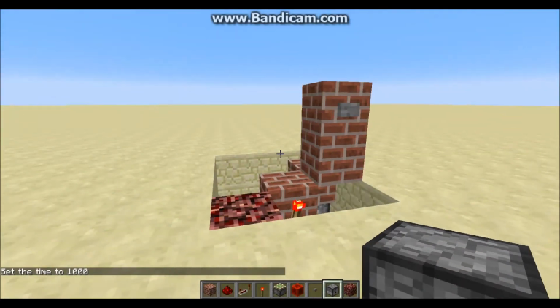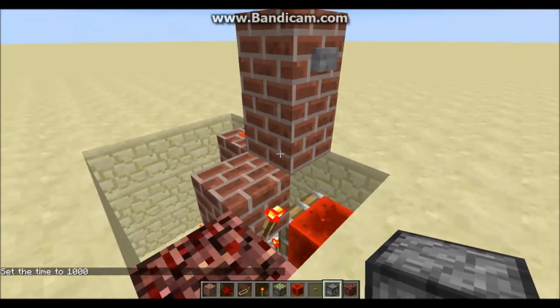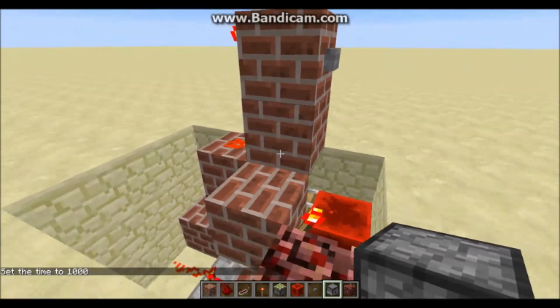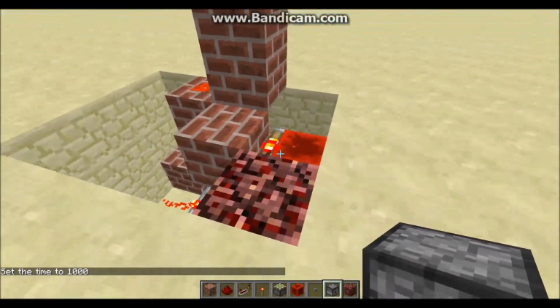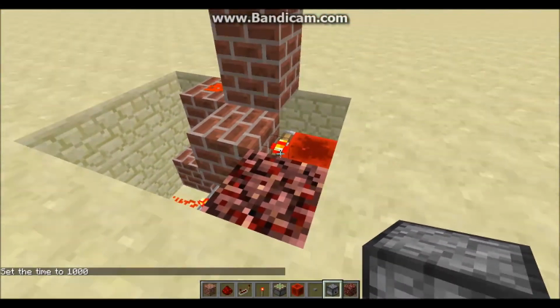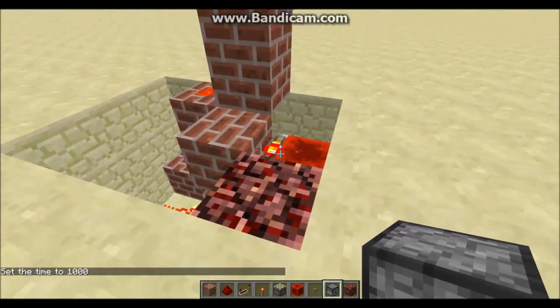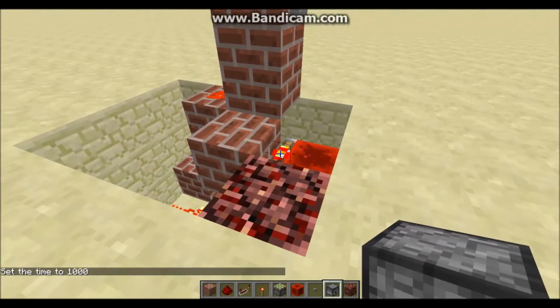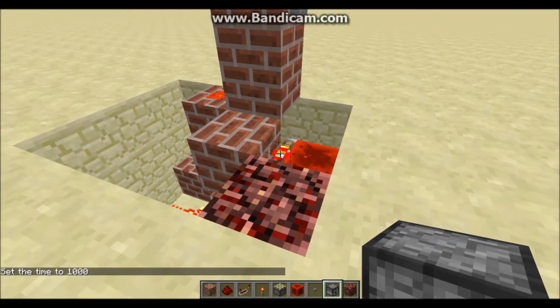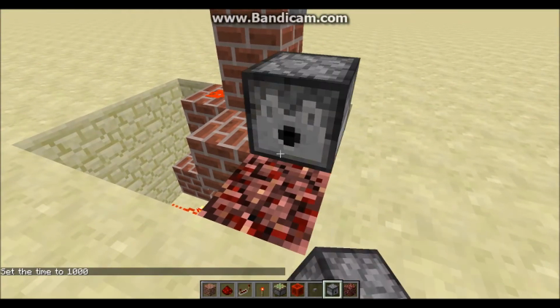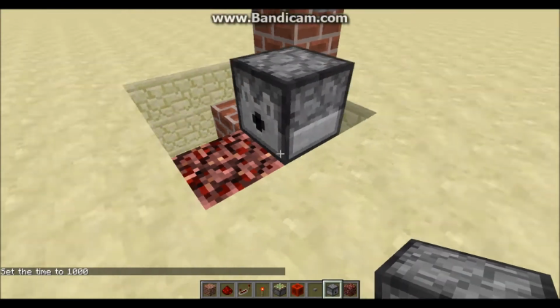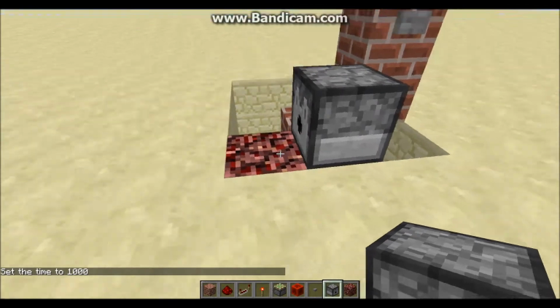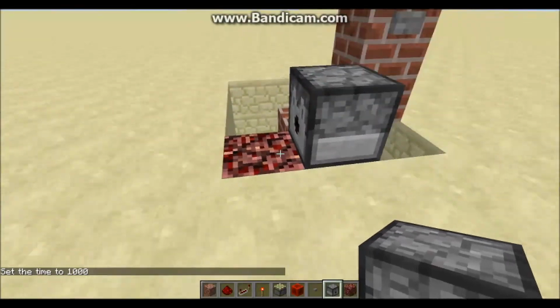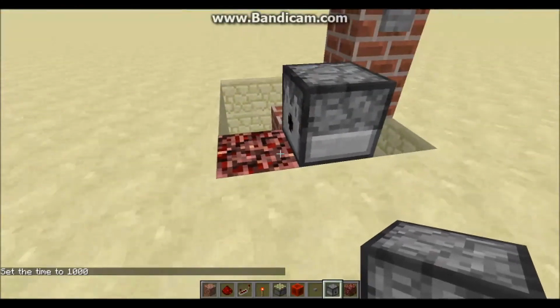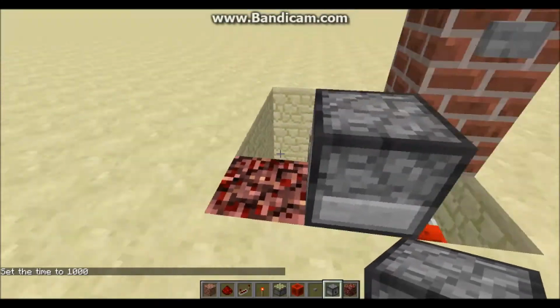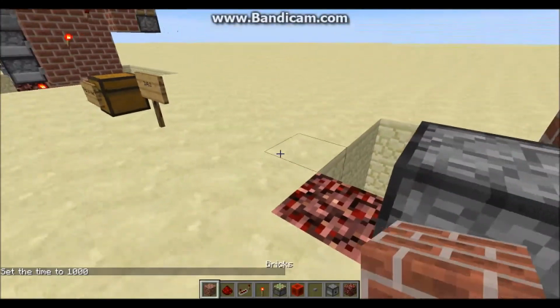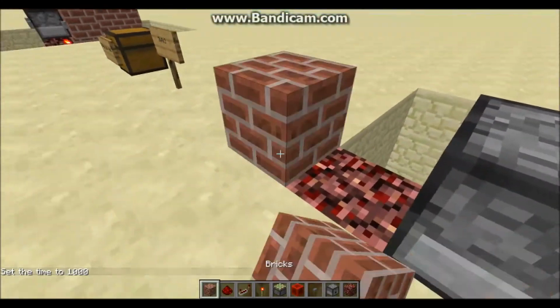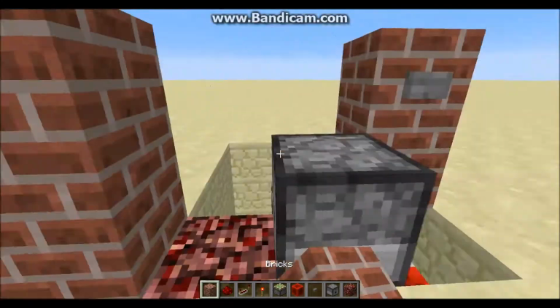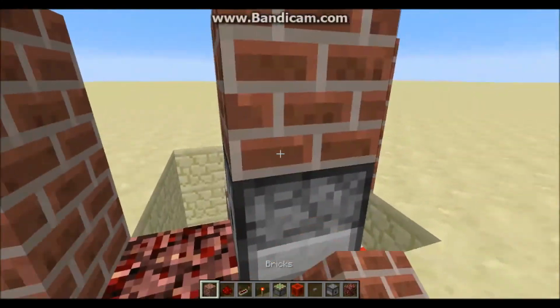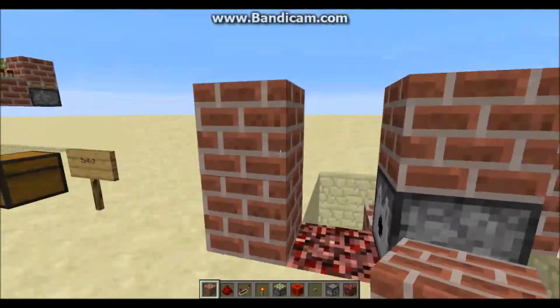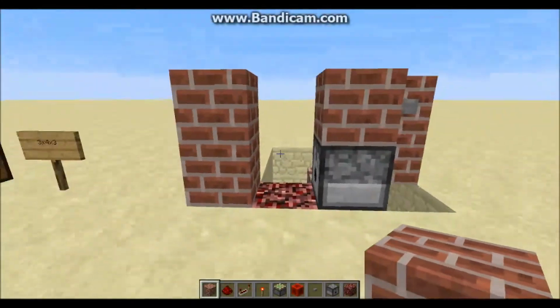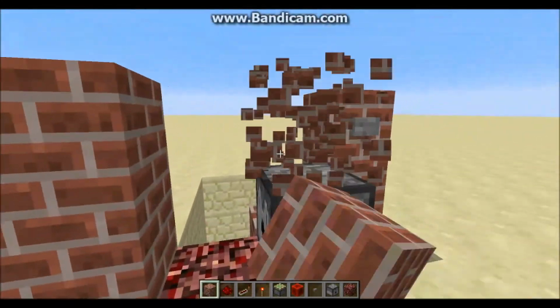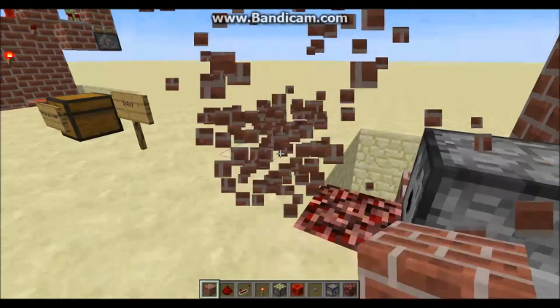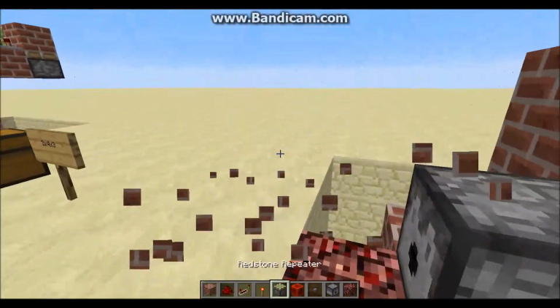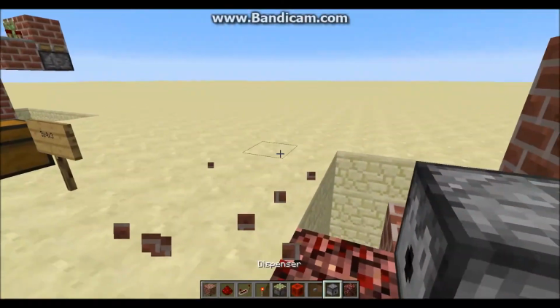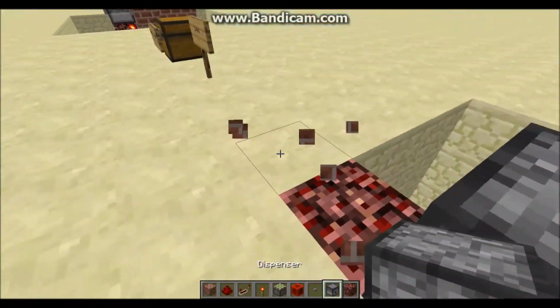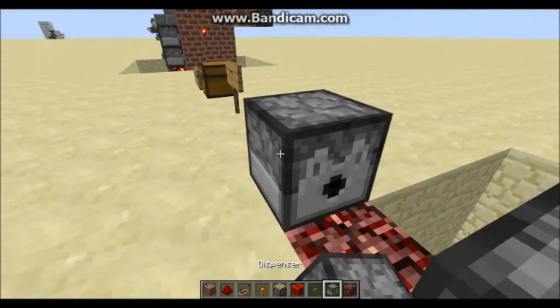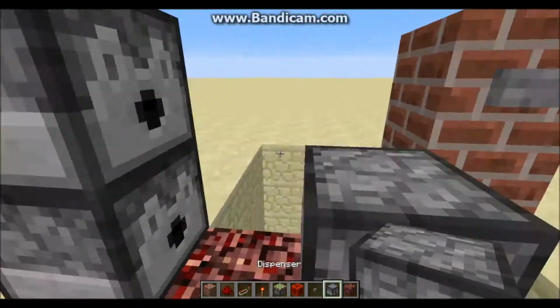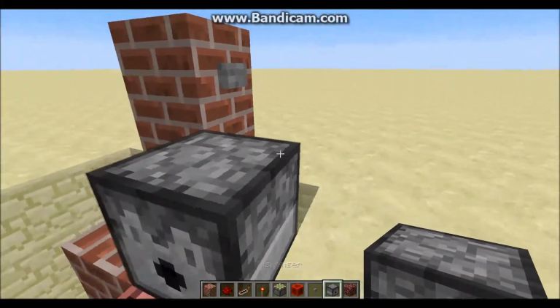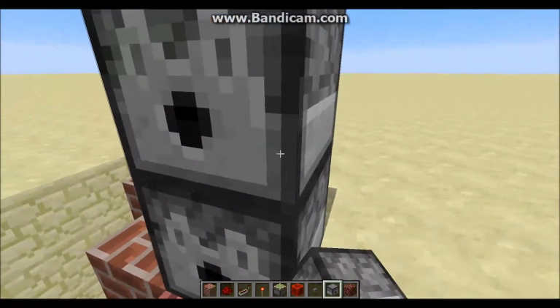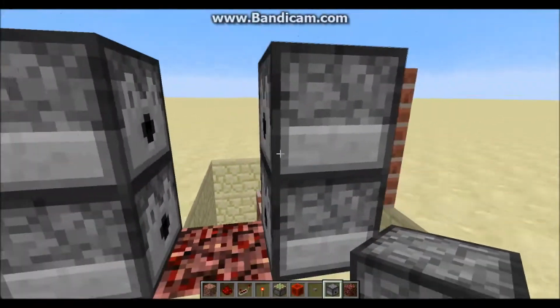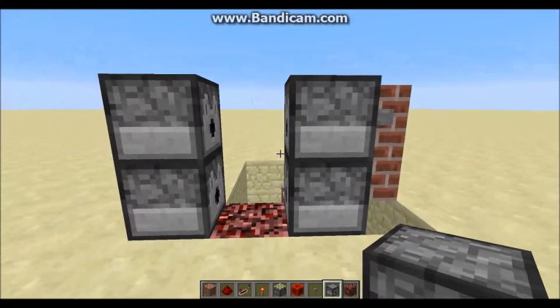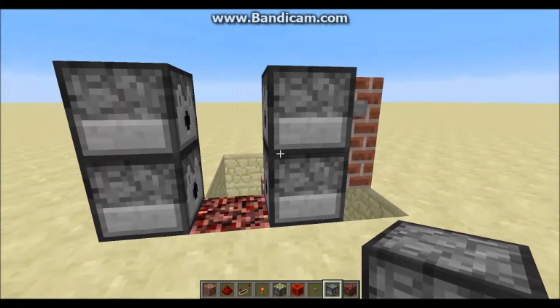Next we want to place in our dispensers. Right above this torch, you want to place a dispenser facing inwards towards this netherrack. As I mentioned before, these can be regular building blocks which will surround it. However, I do recommend using dispensers, as it does take away from the suspicion that redstone is being used.